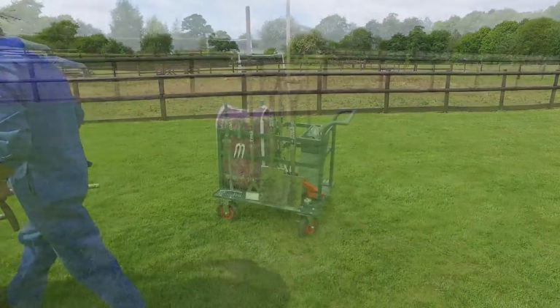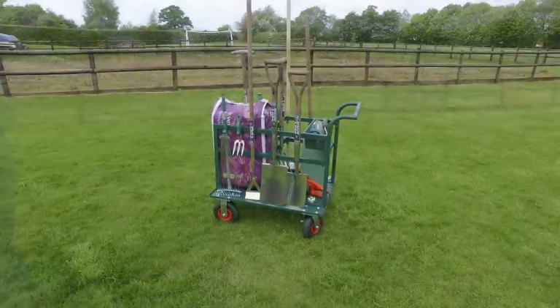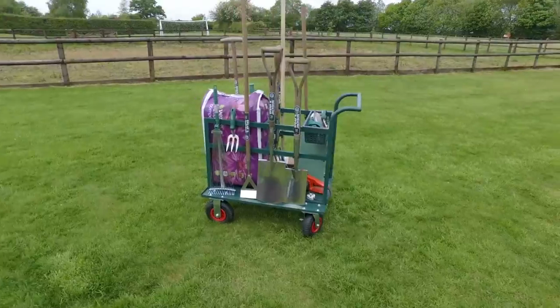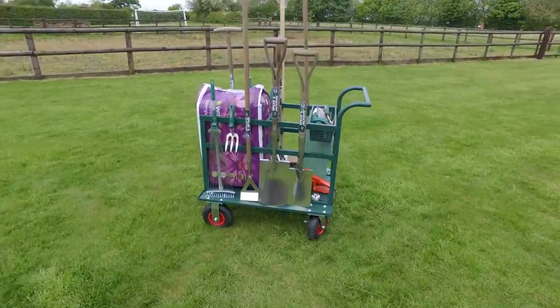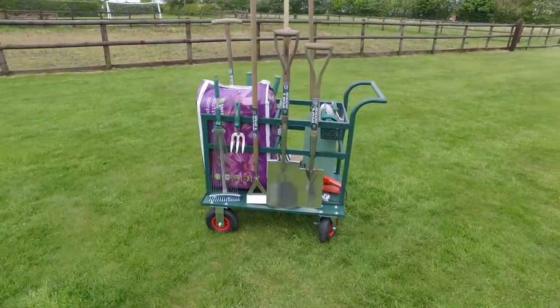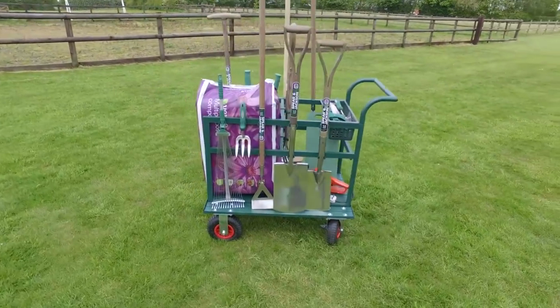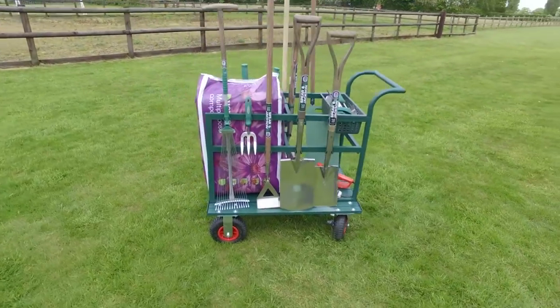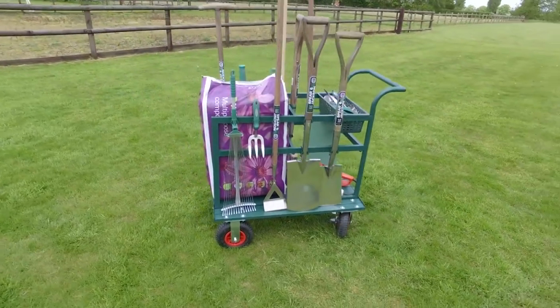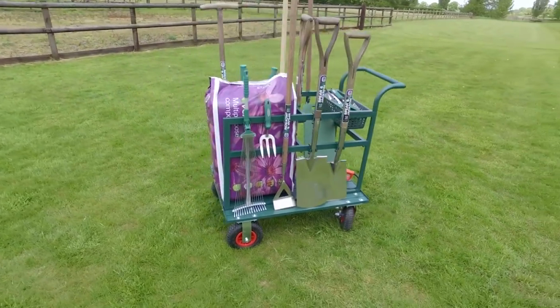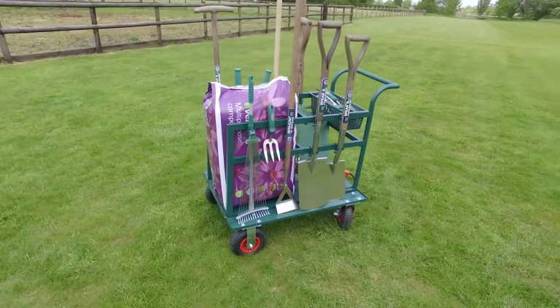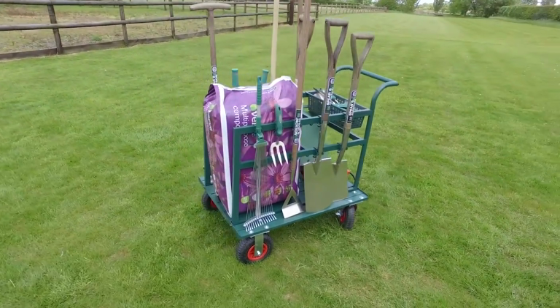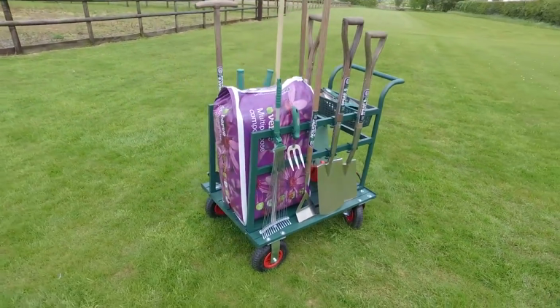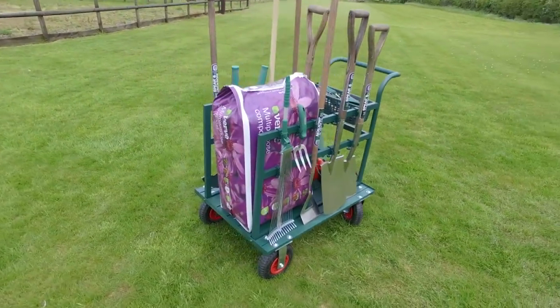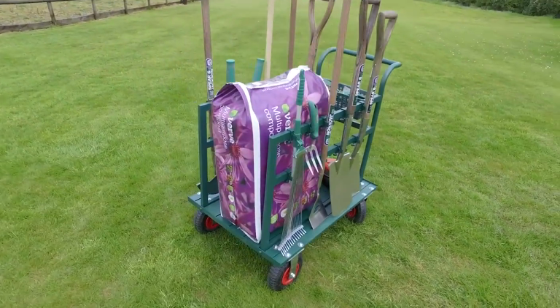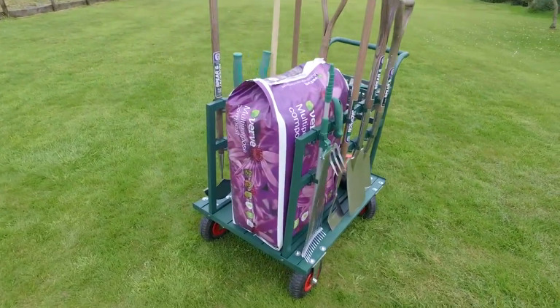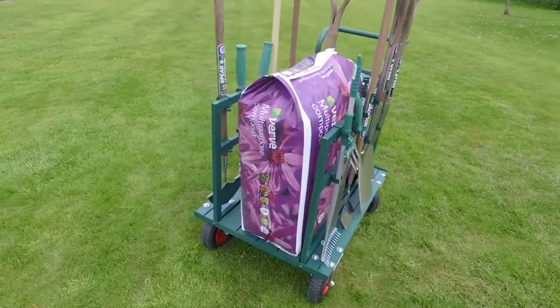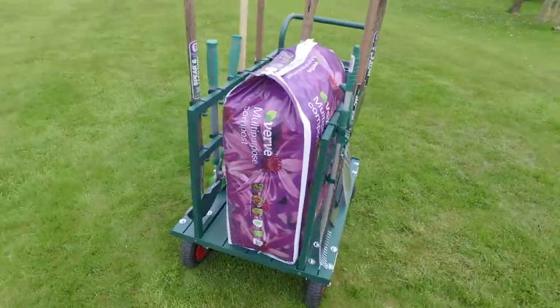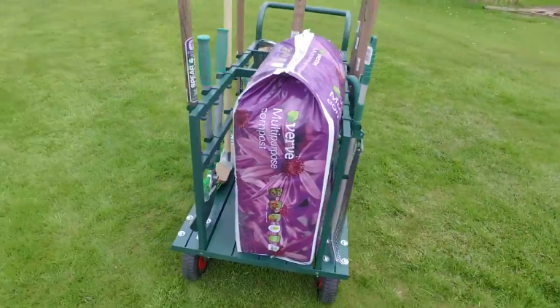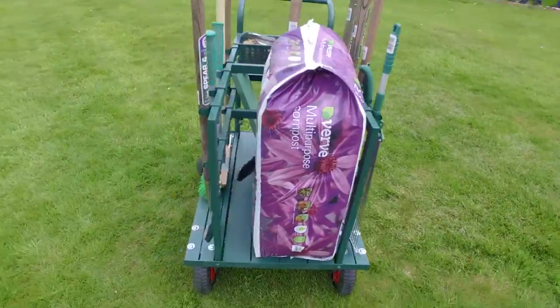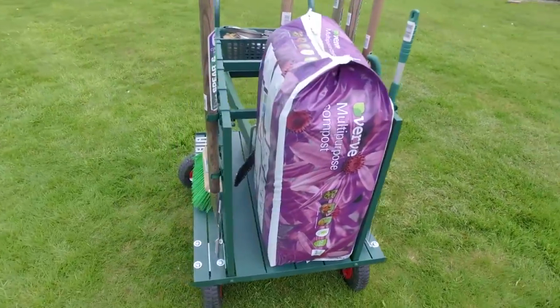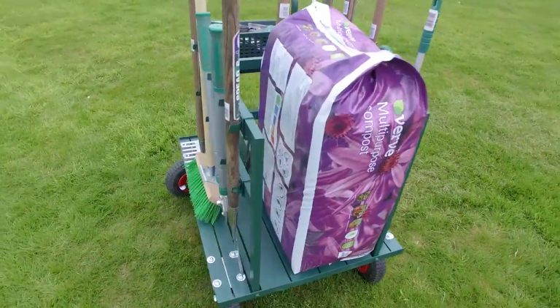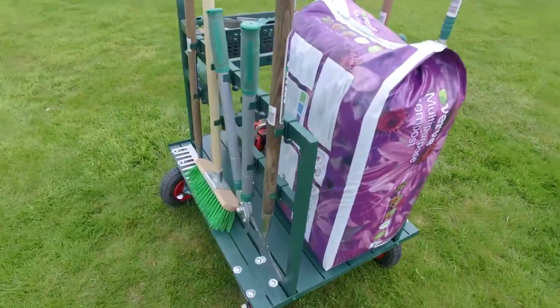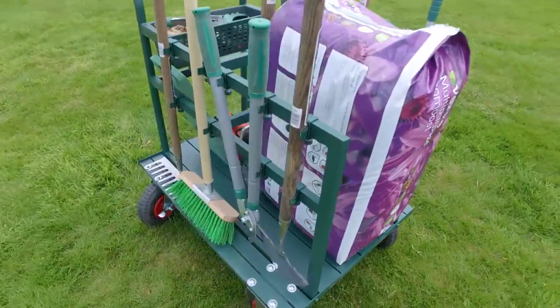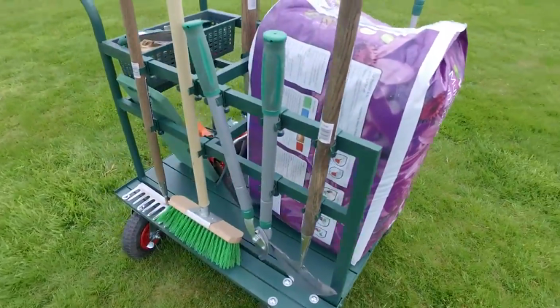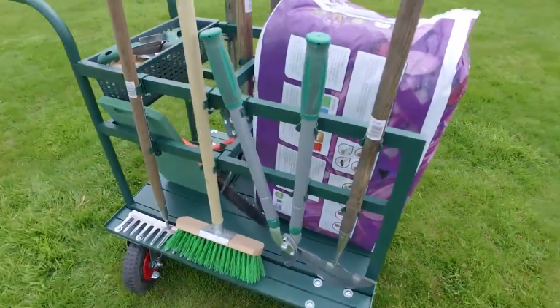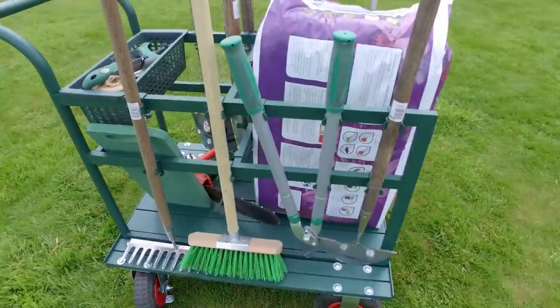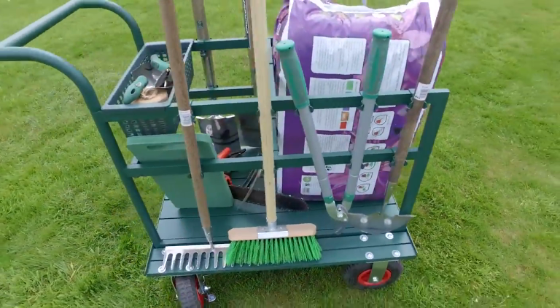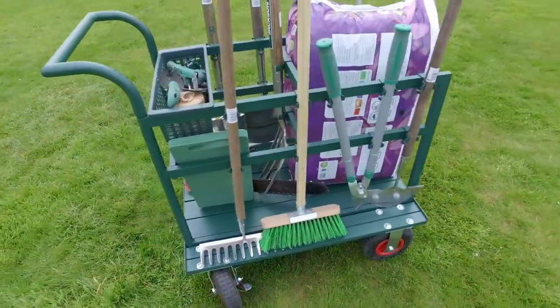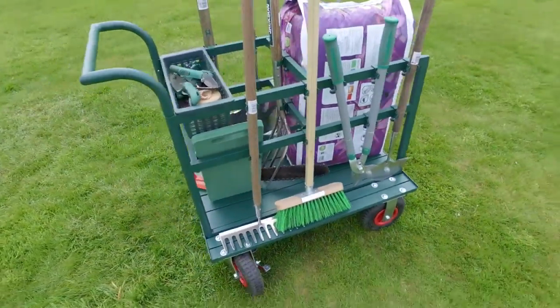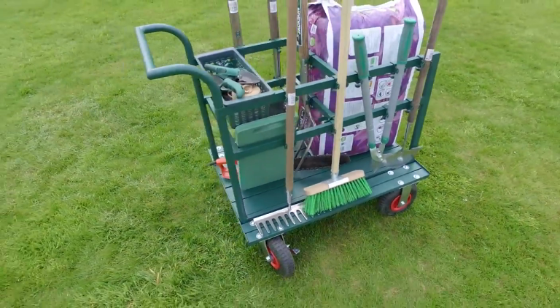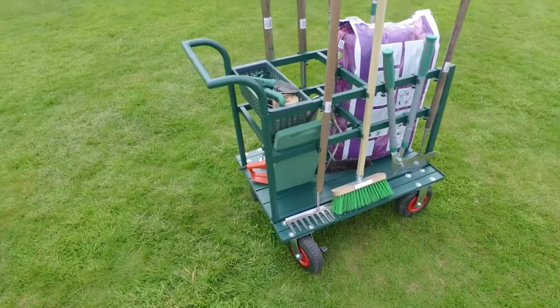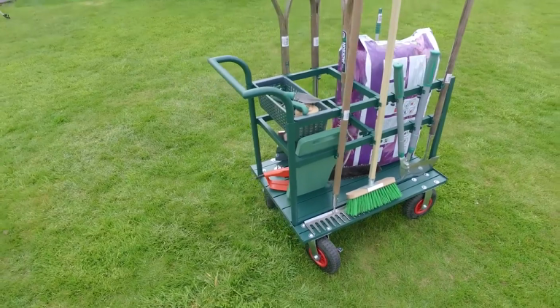That's why Rowlingson have developed the Tool Truck. It's the perfect way to keep your tools clean, organised and to hand, whether you're digging, planting, weeding or whatever task you're undertaking.